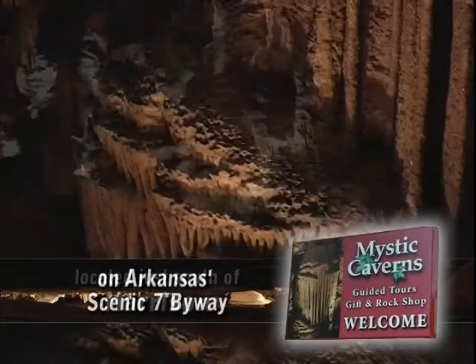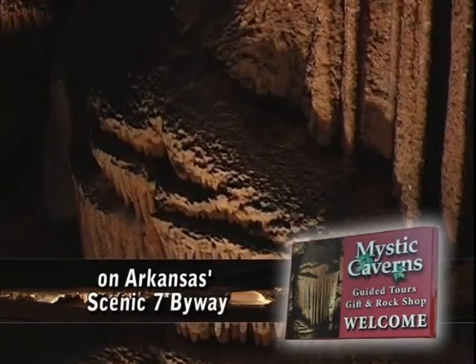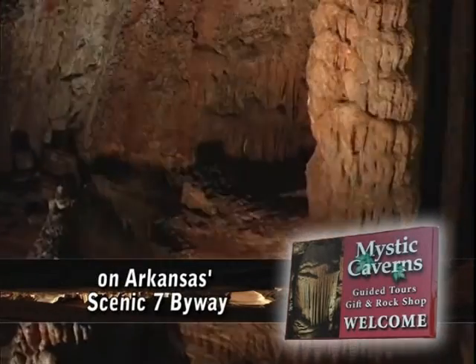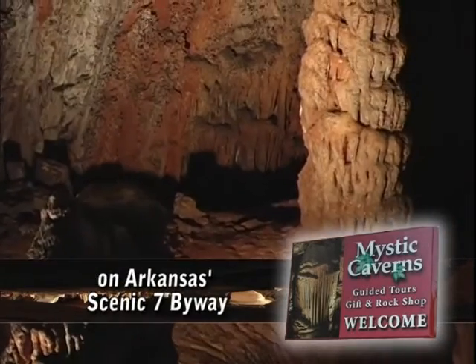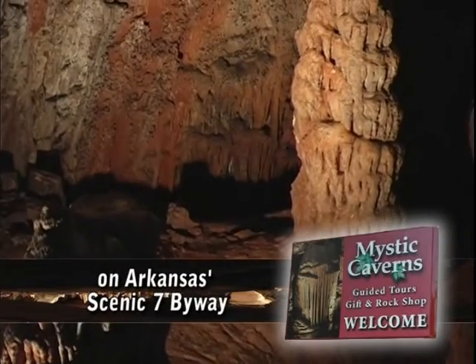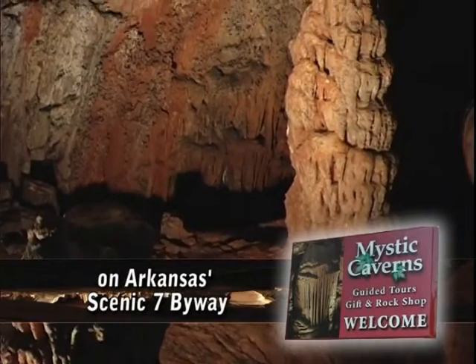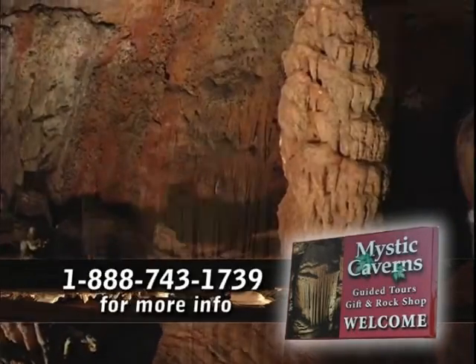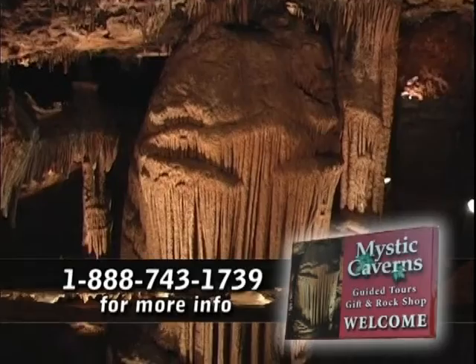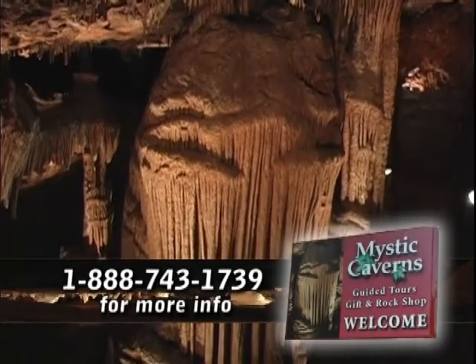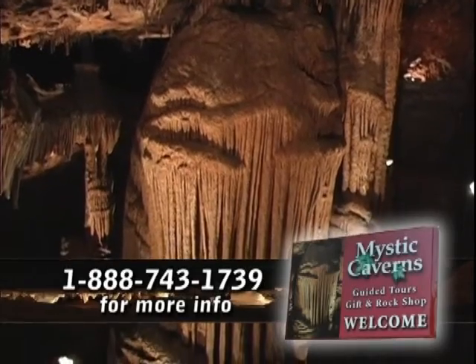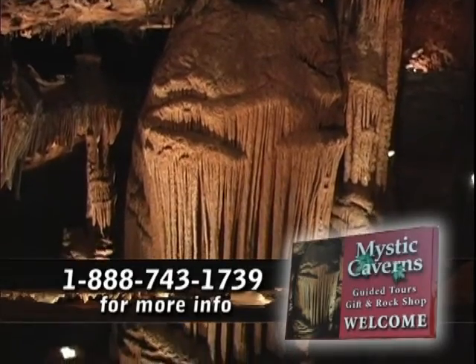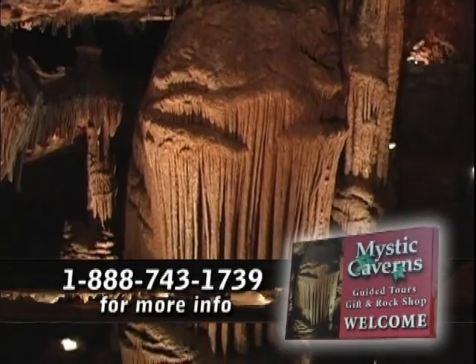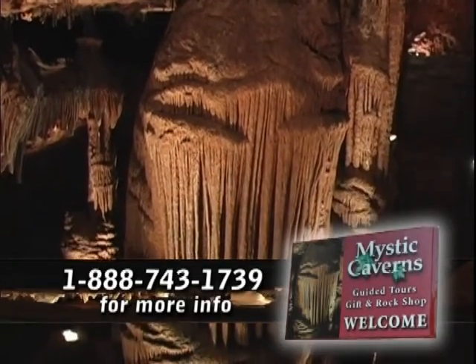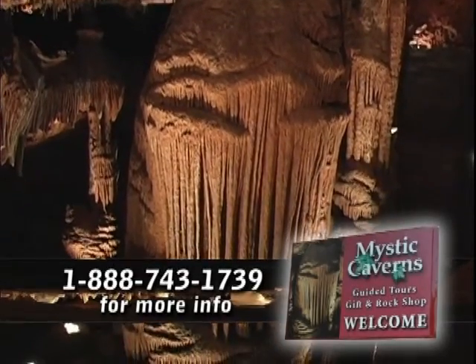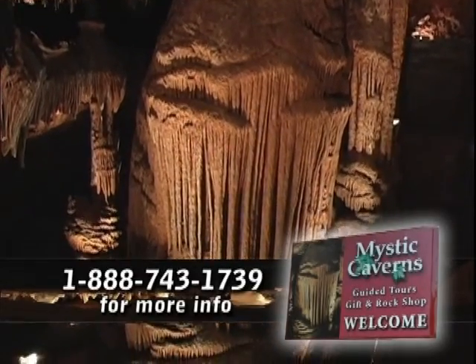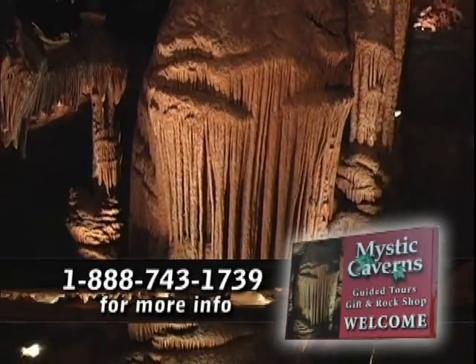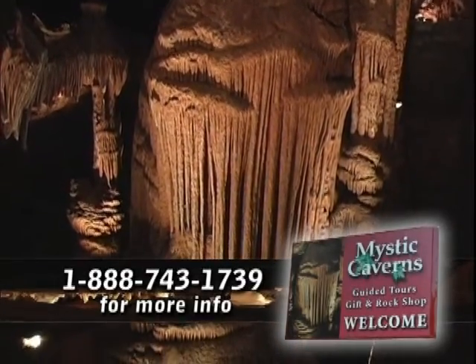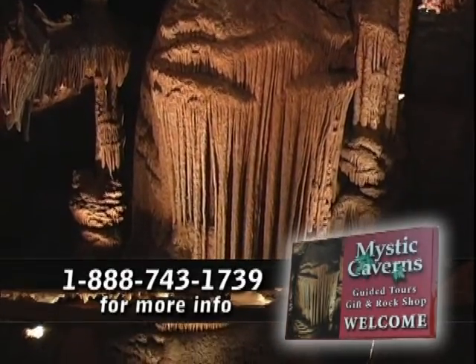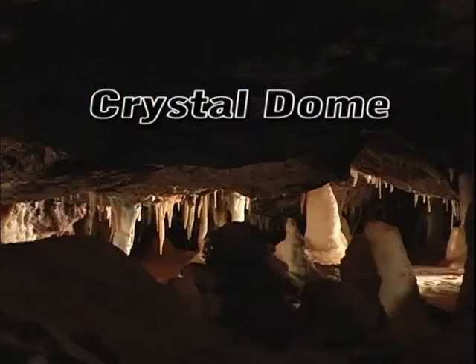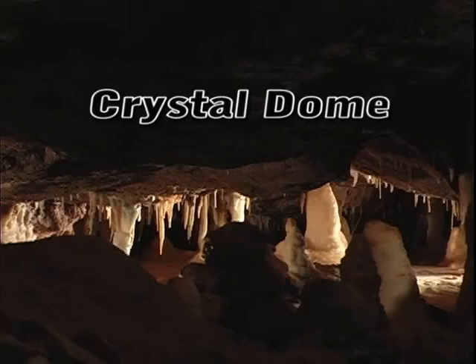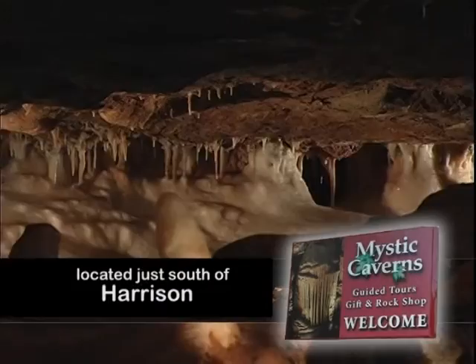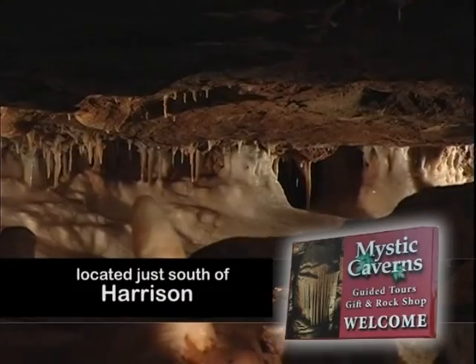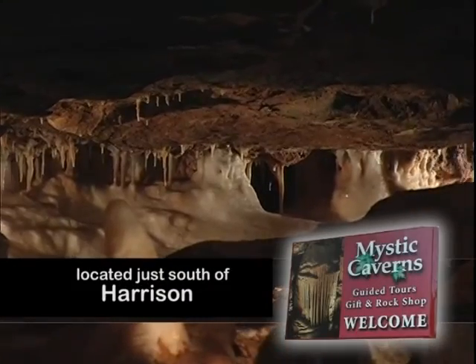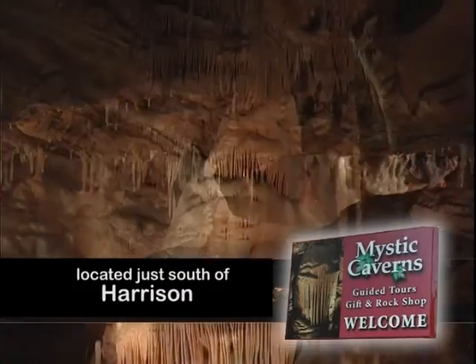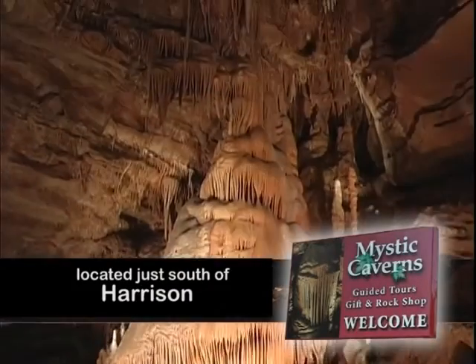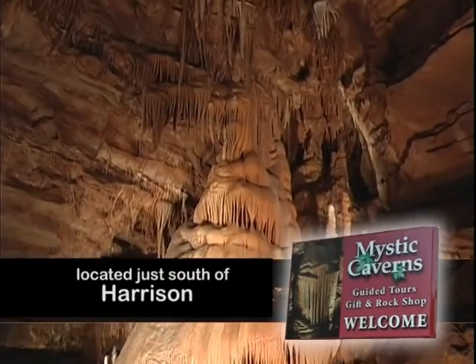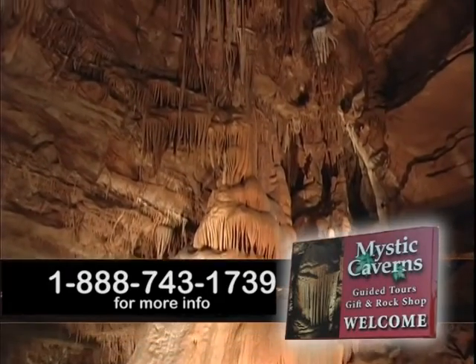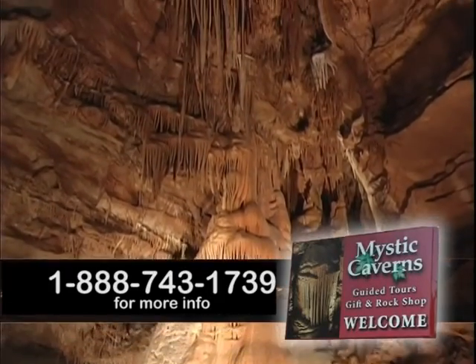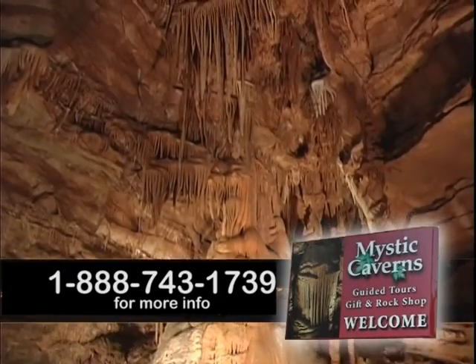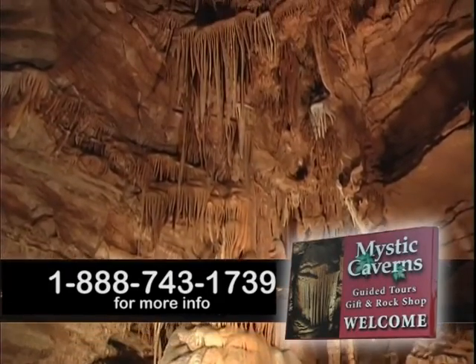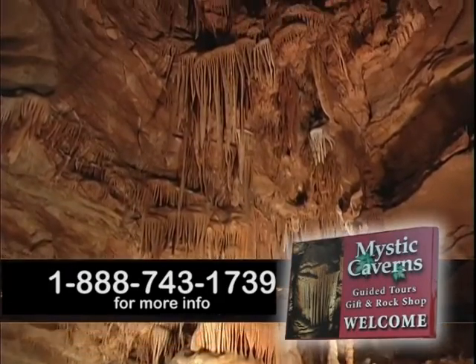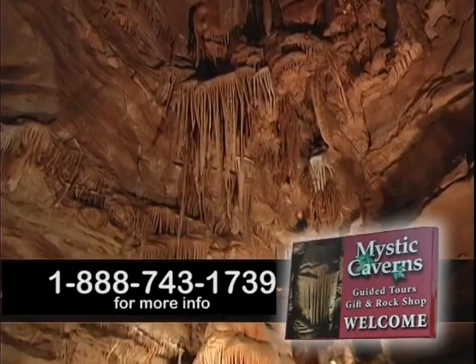It's got very rare formations: ball-shaped stalactites, helectites, and a huge formation called the pipe organ — it stands 28 feet tall. Crystal Dome, the younger of the two caves that we show on tour, was one of the most pristine show caves in the United States.